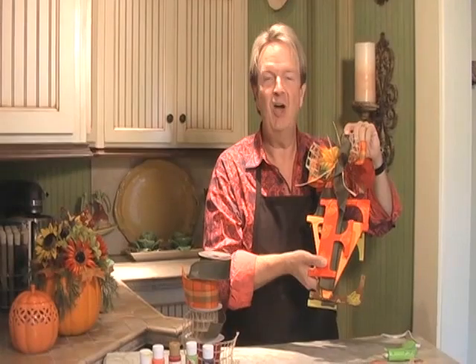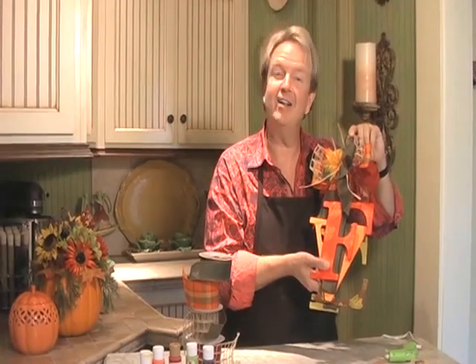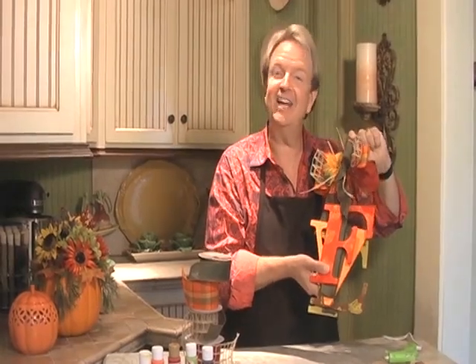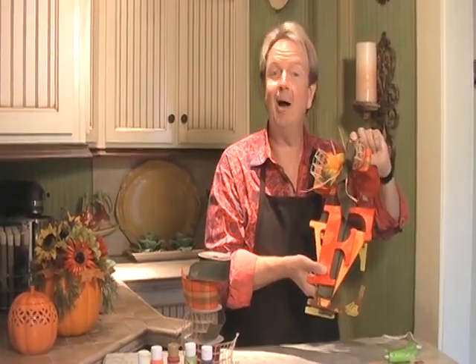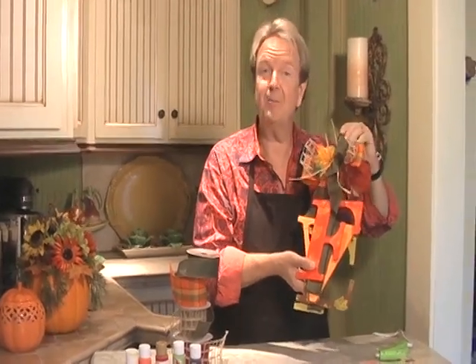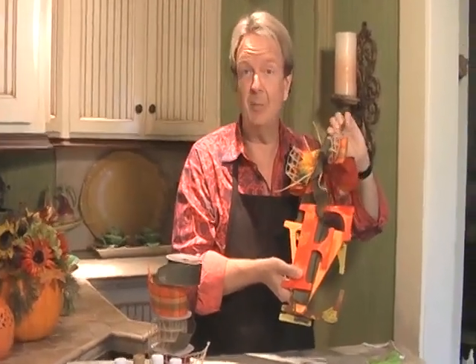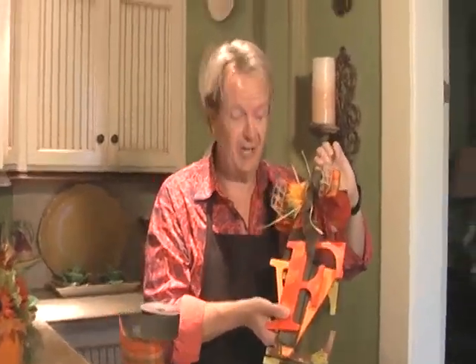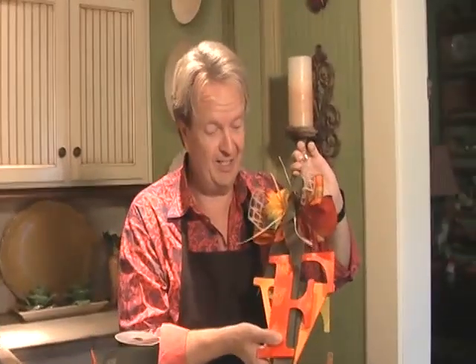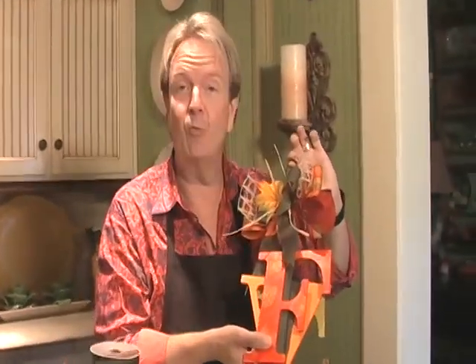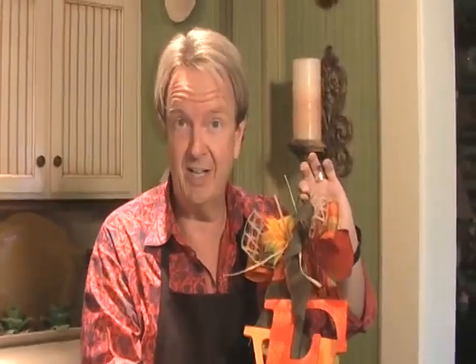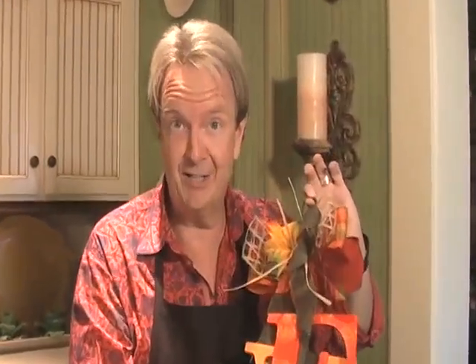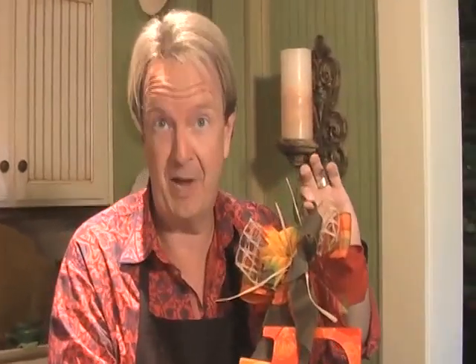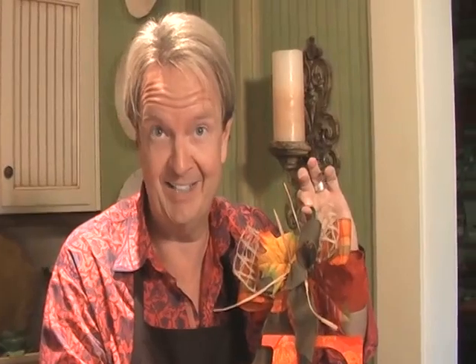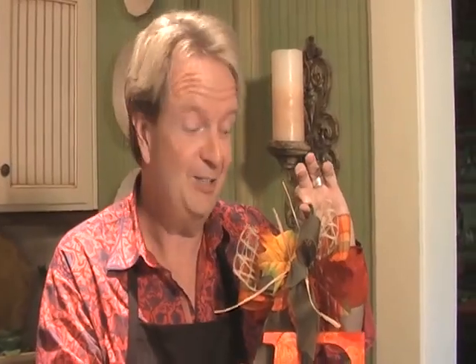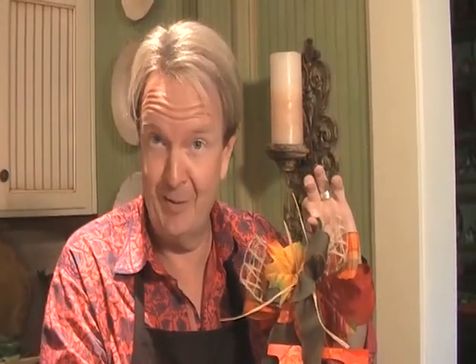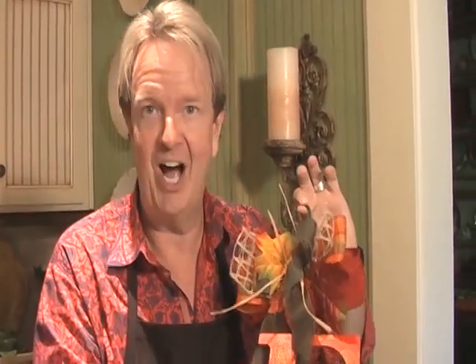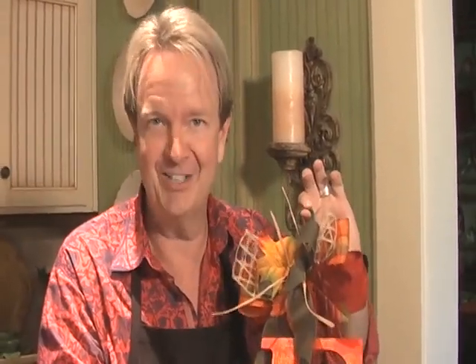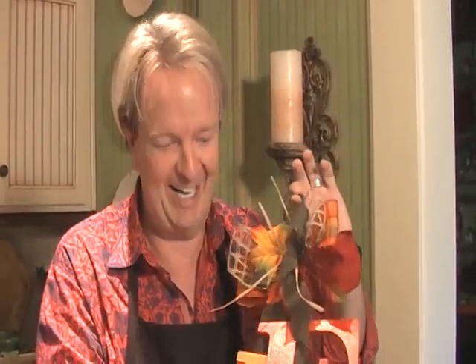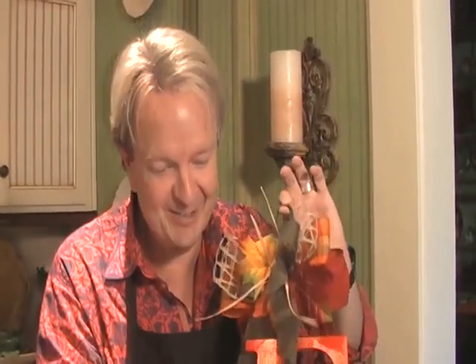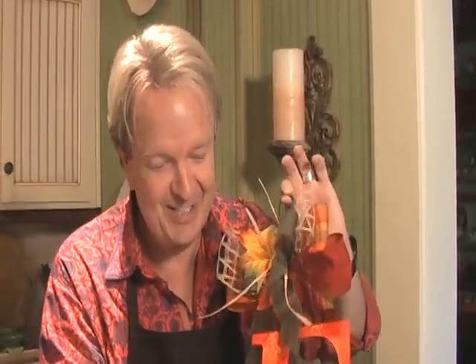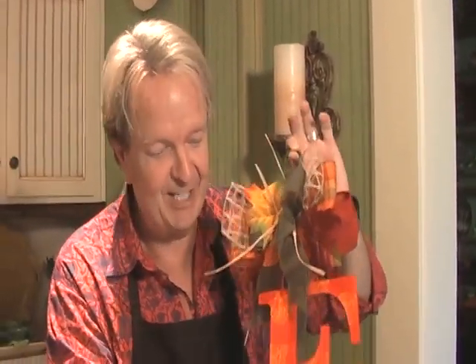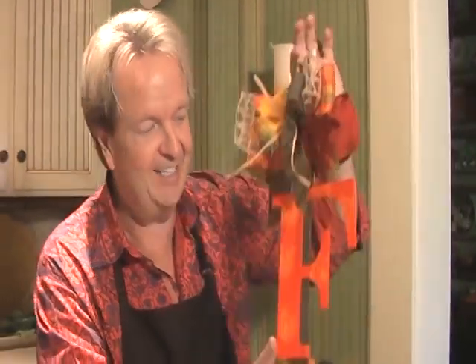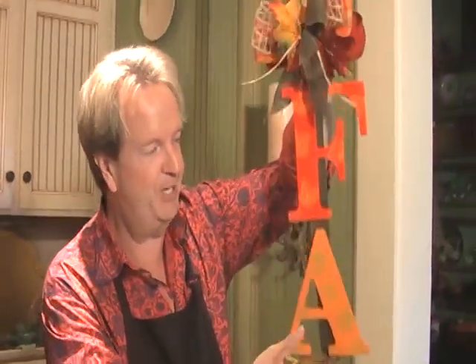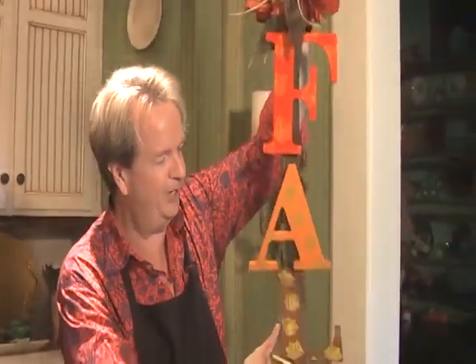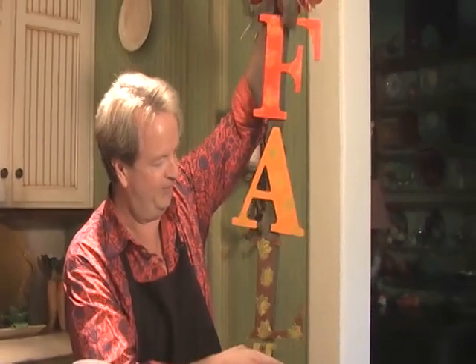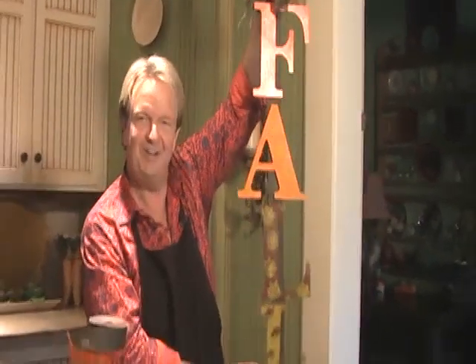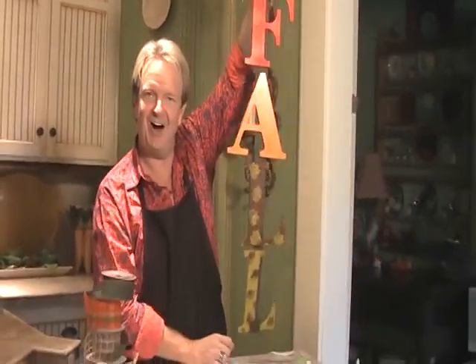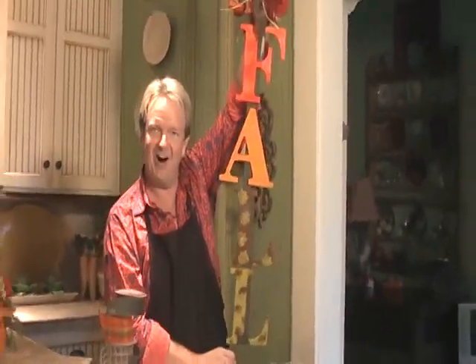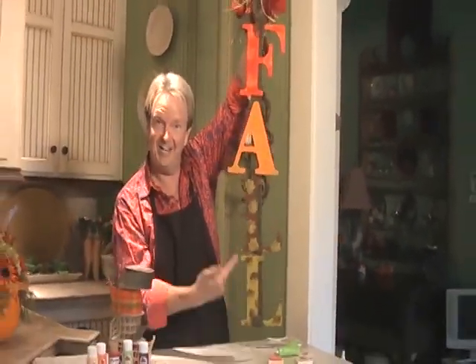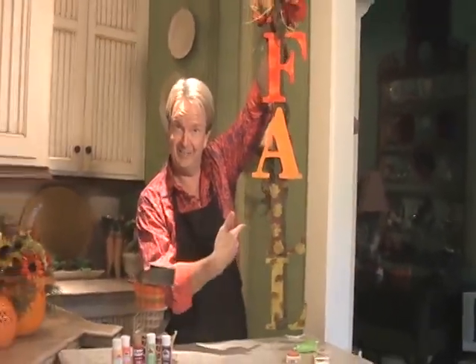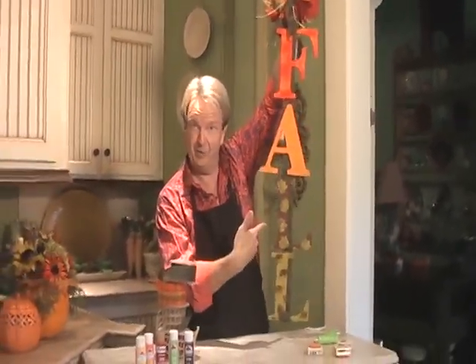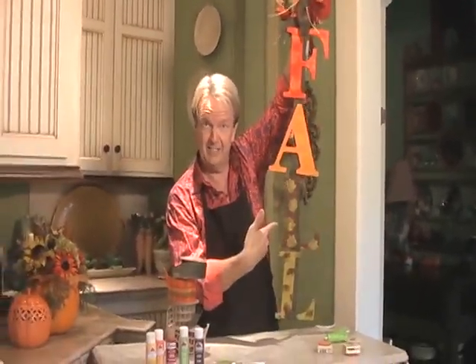Fall is in the air. I'm Mark Ballard and I'm going to show you how you can take wooden letters, some paint, some ribbon, a hot glue gun, and even some little stamps and create this beautiful fall wall hanging. You don't want to miss this.